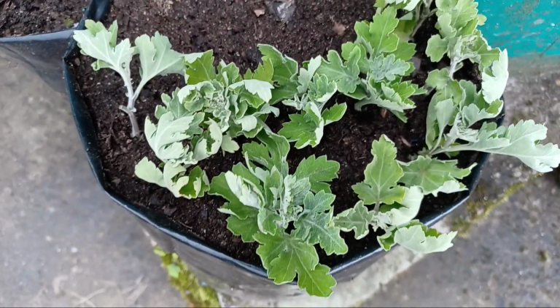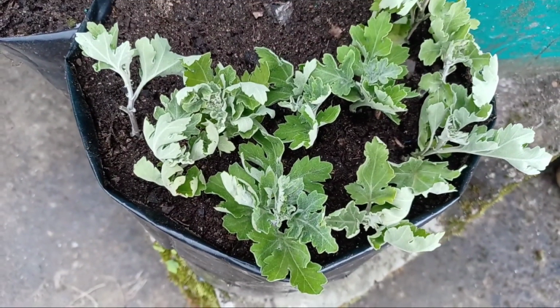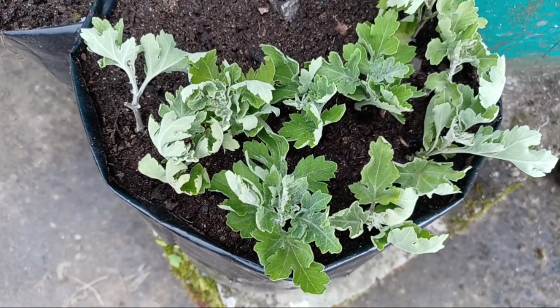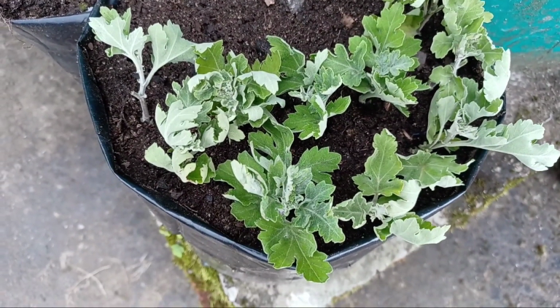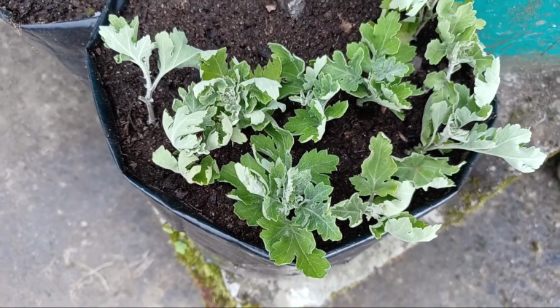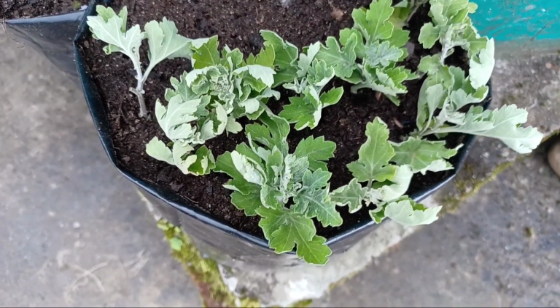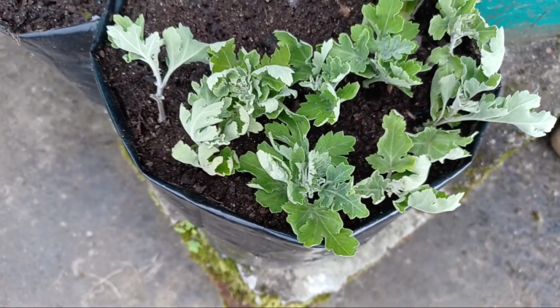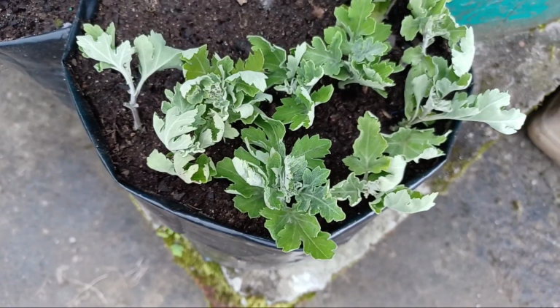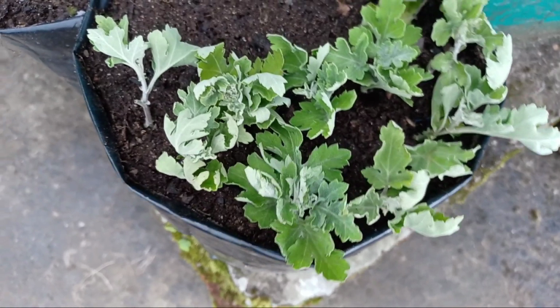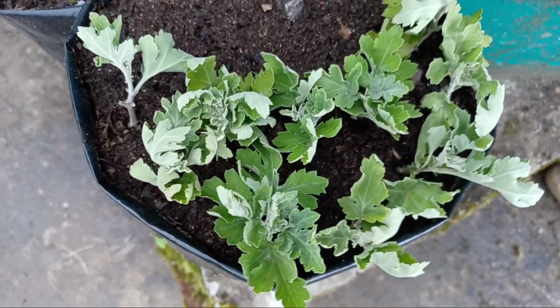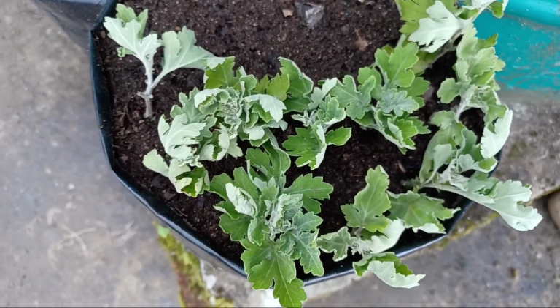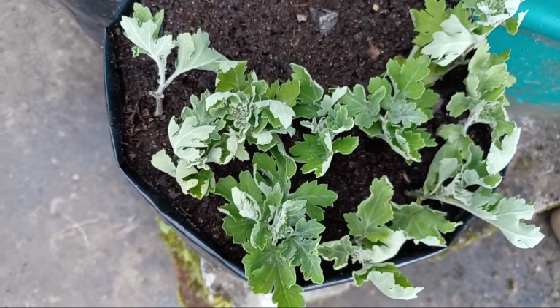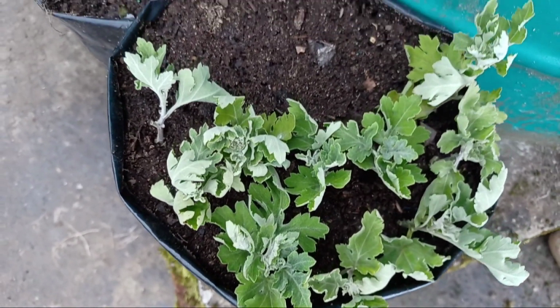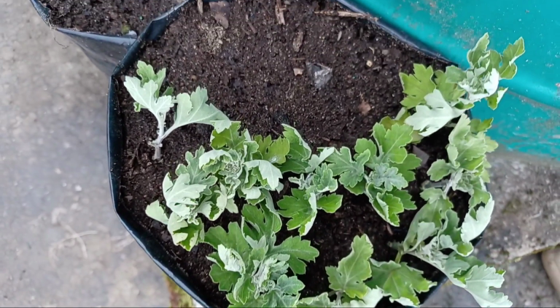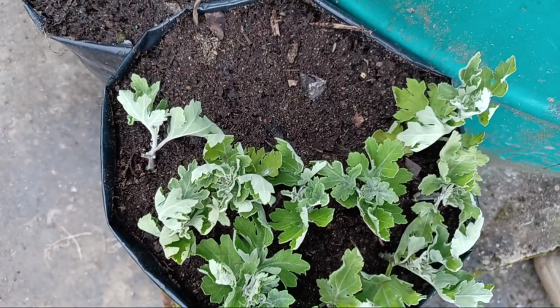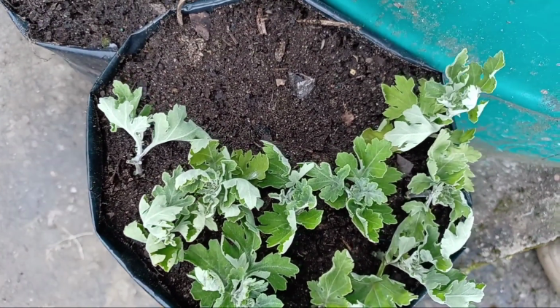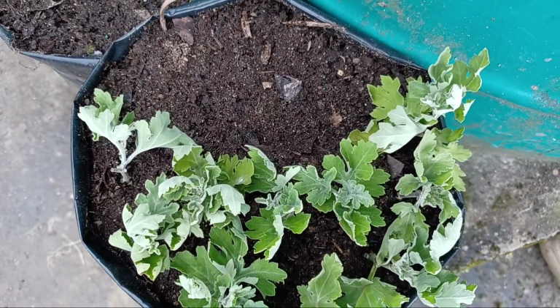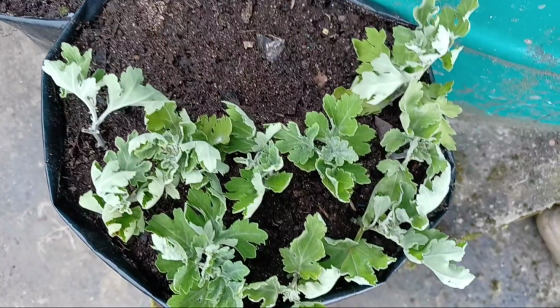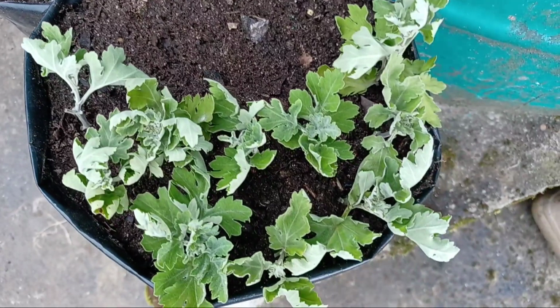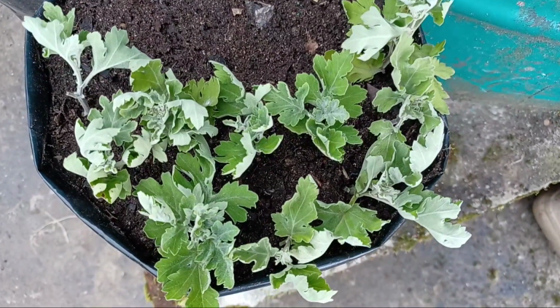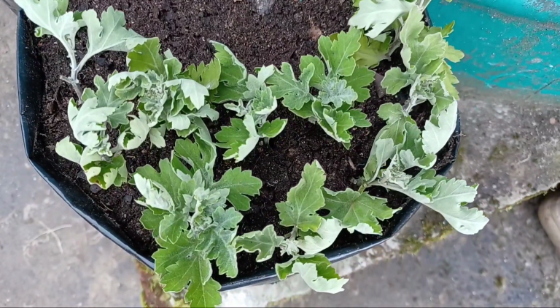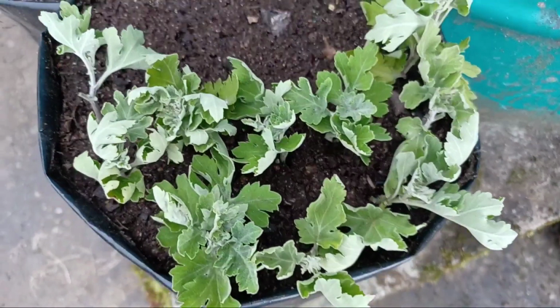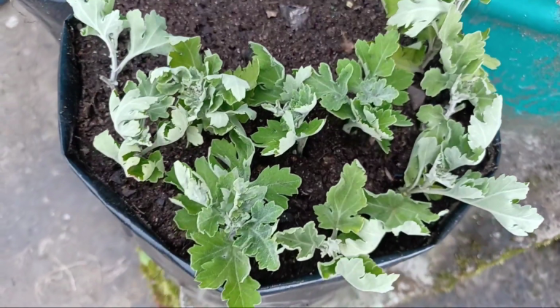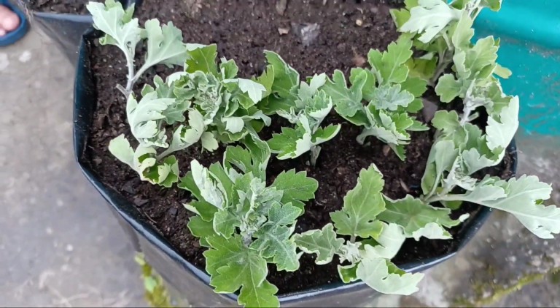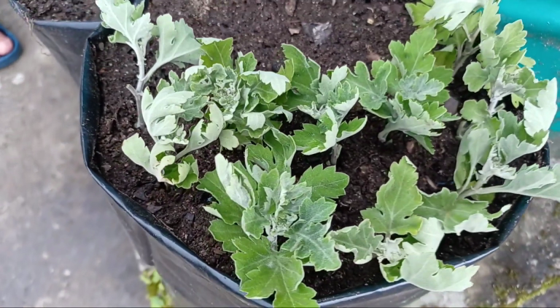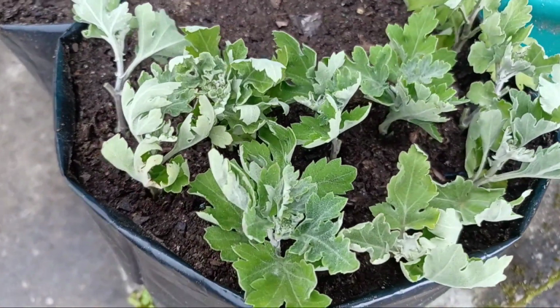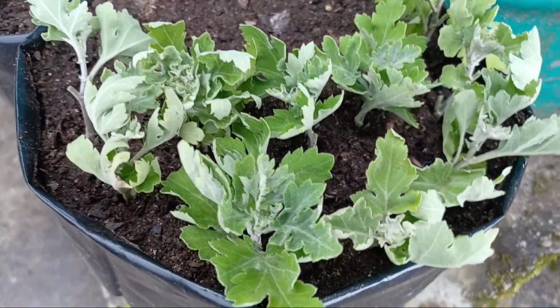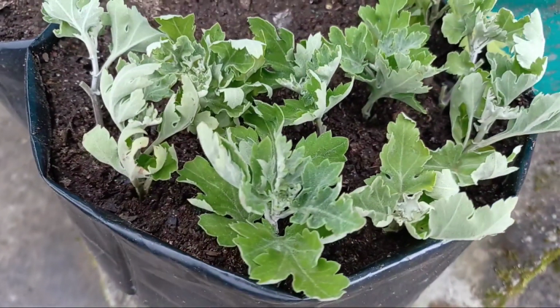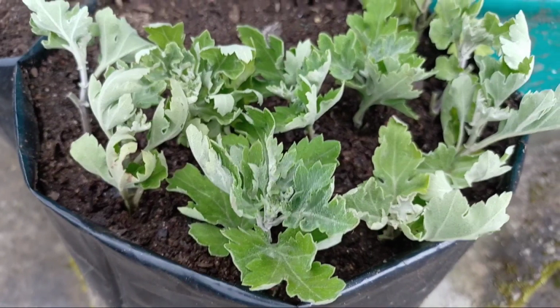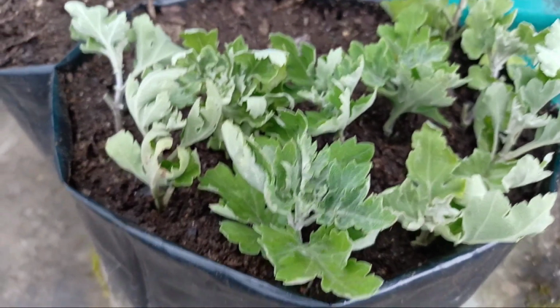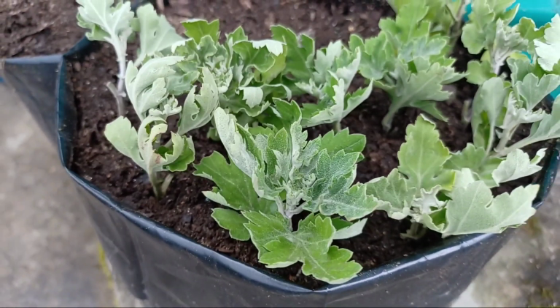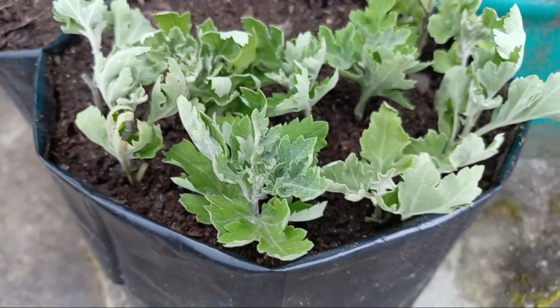Now I'm going to spray water on these cuttings and place them in a dry shady area where they receive lots of indirect light.